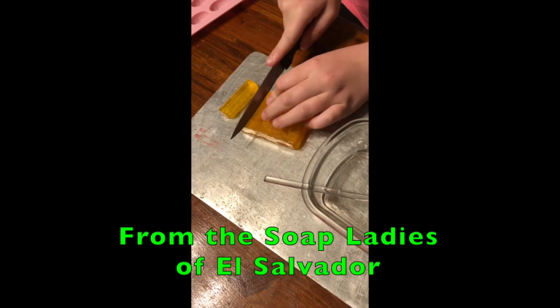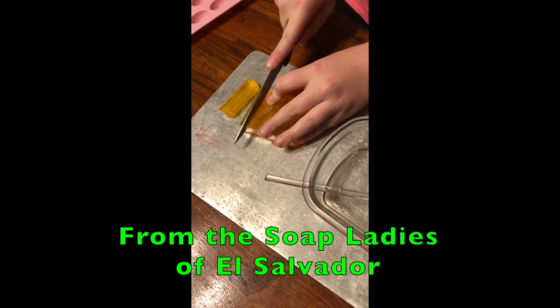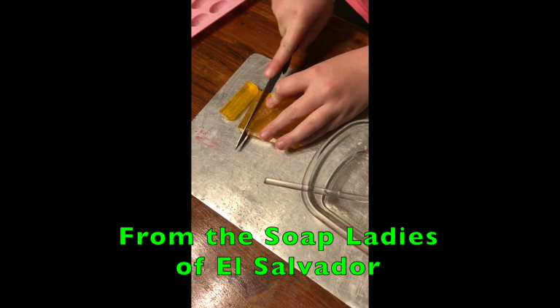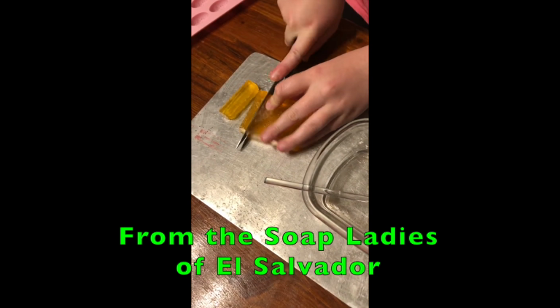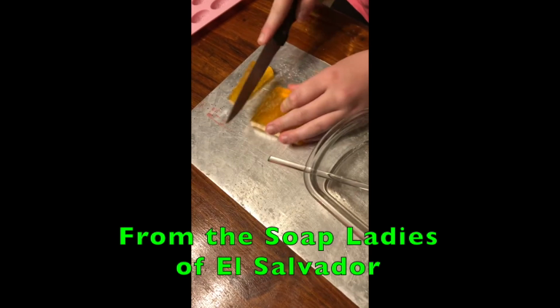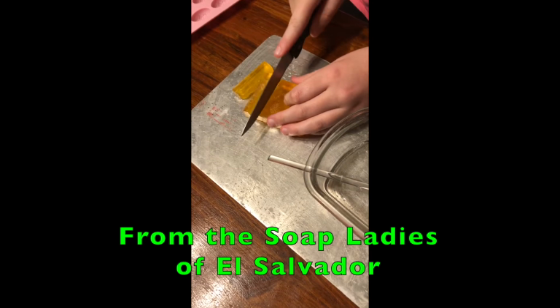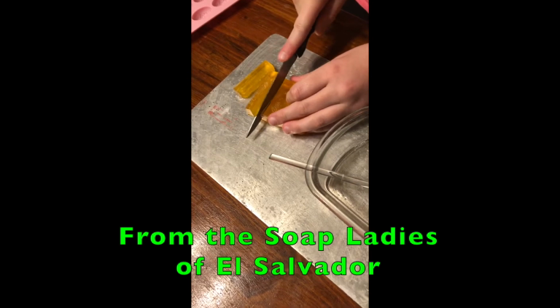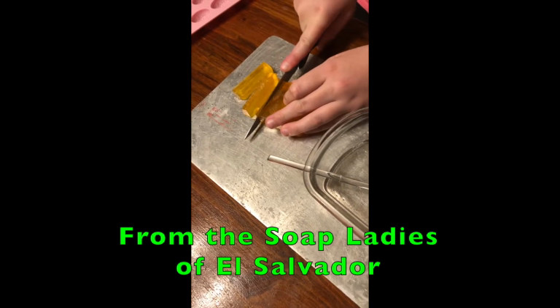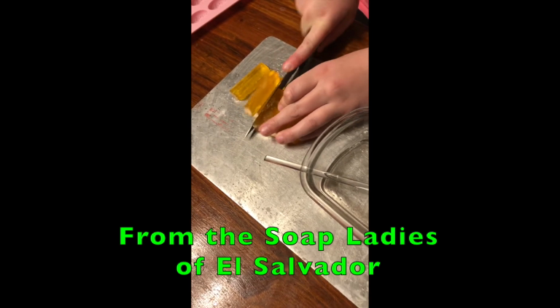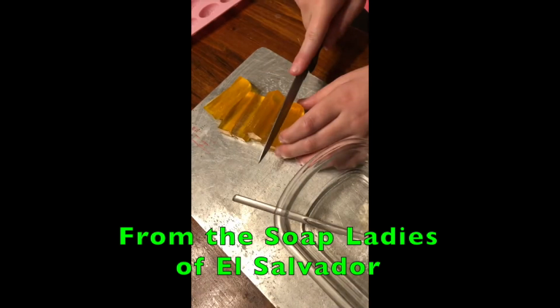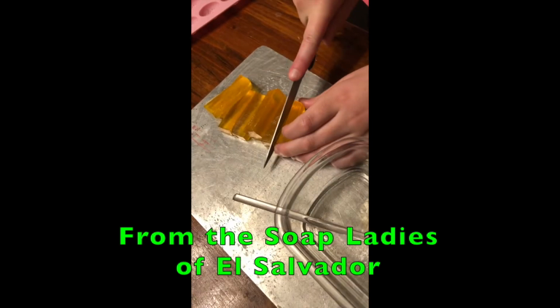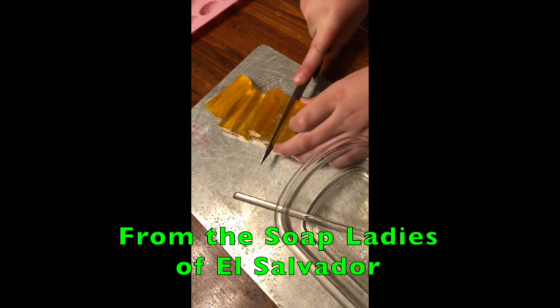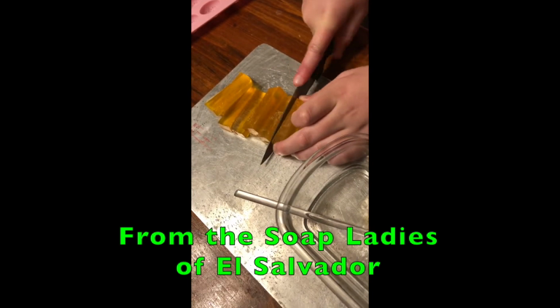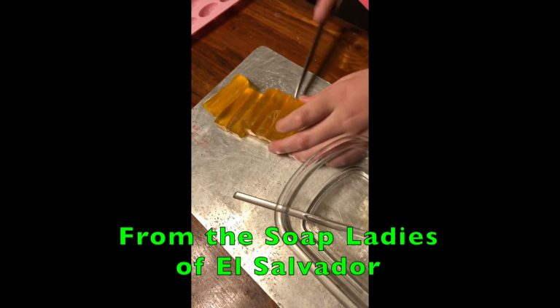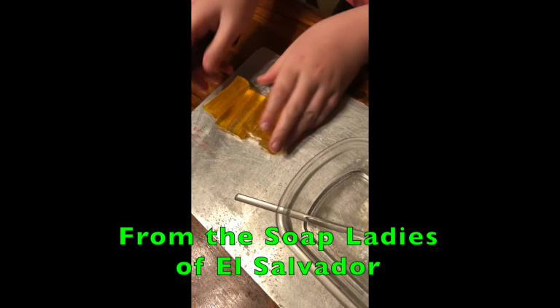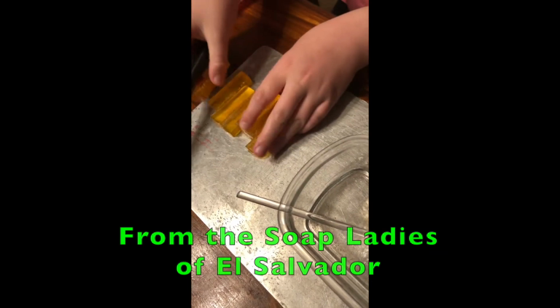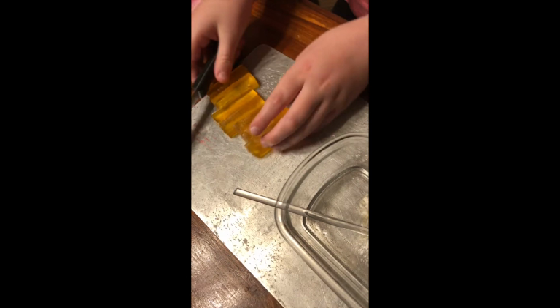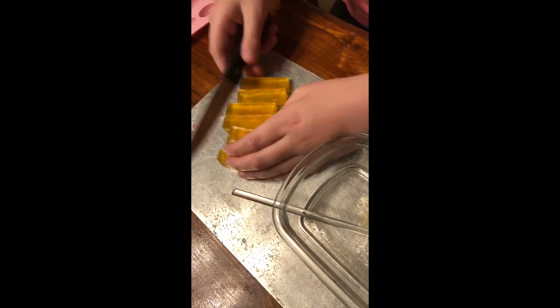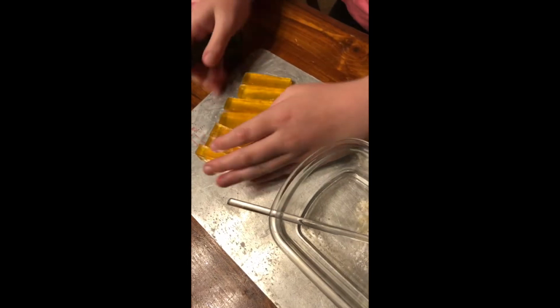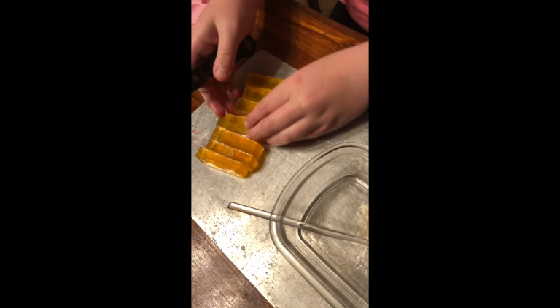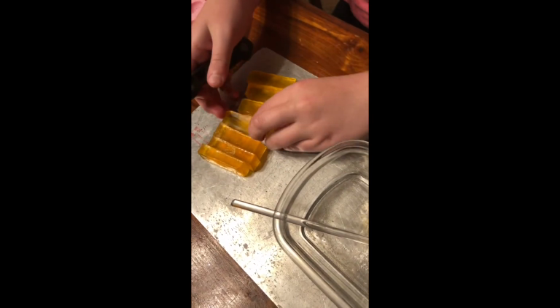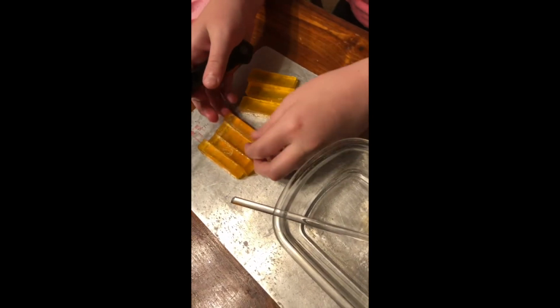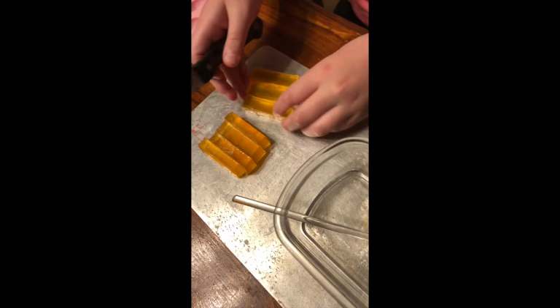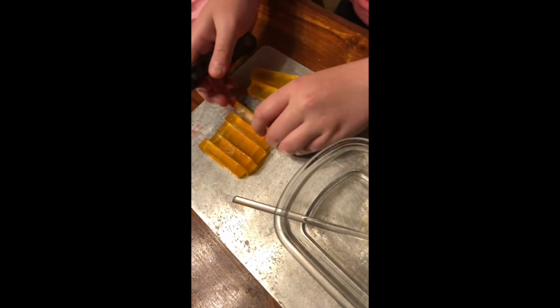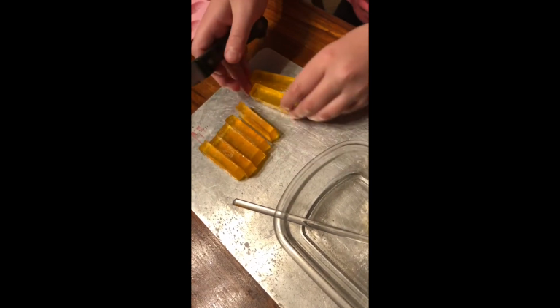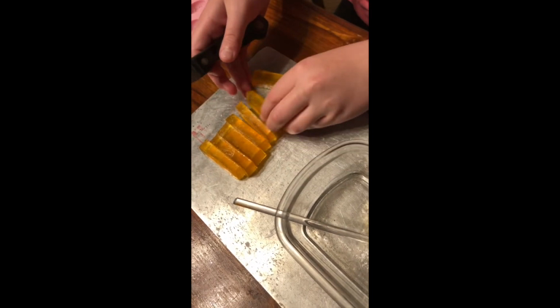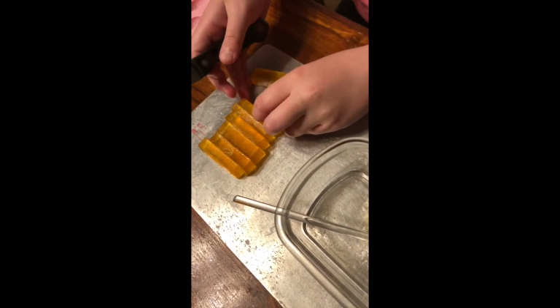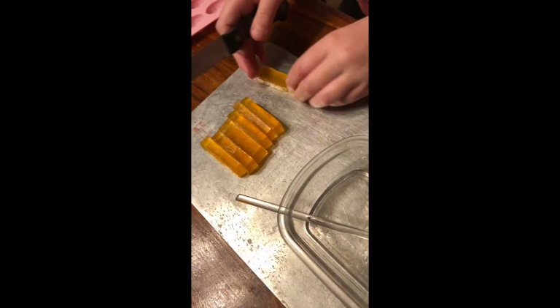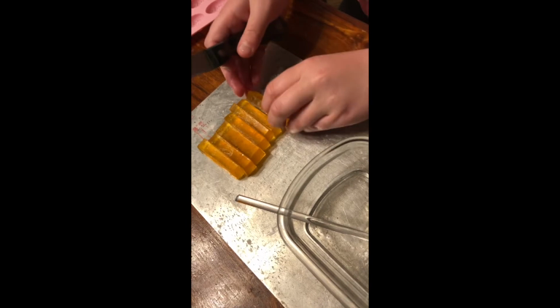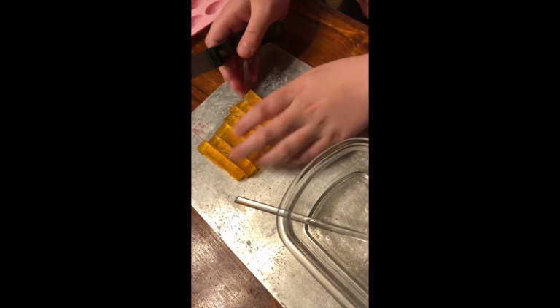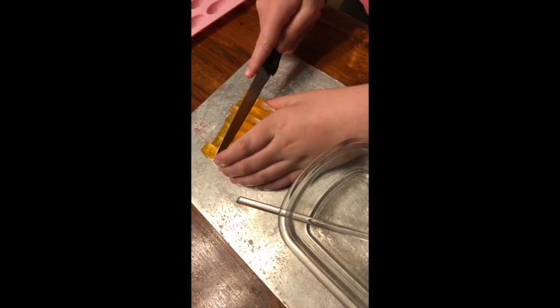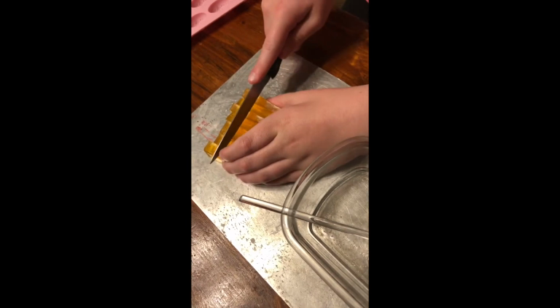This is a very nice soap. We're going to chop it into little tiny cubes so it's easier to cut. Just chop.